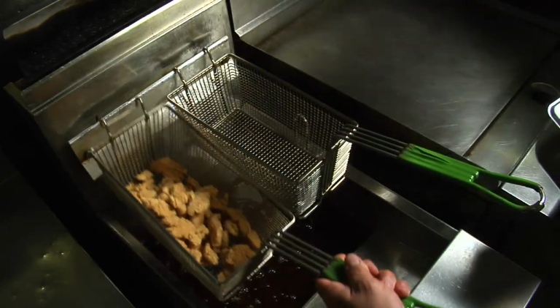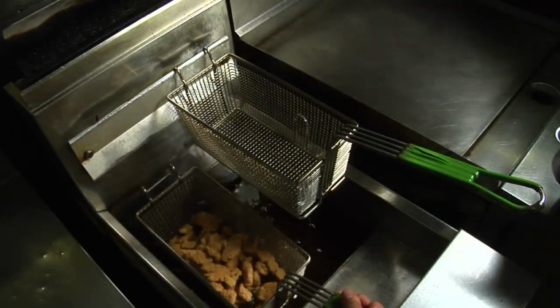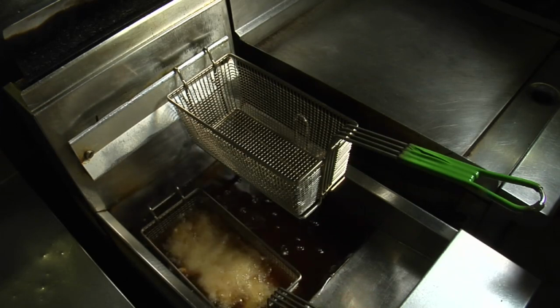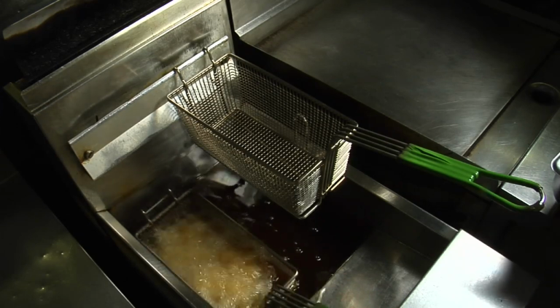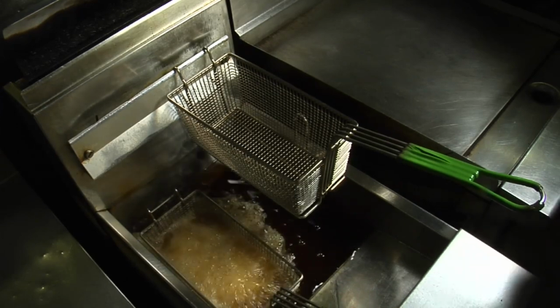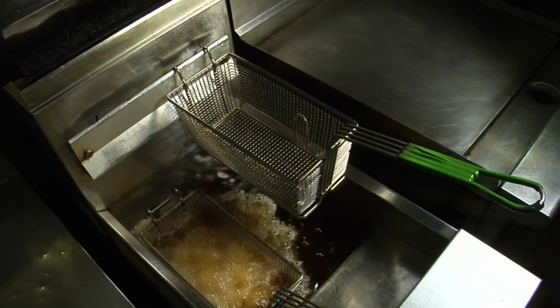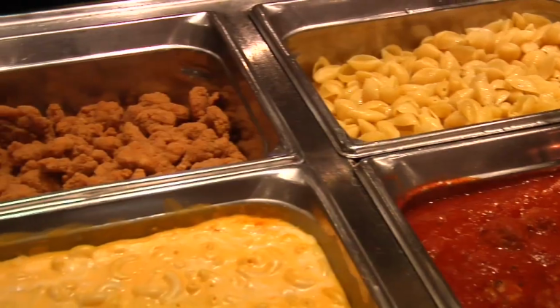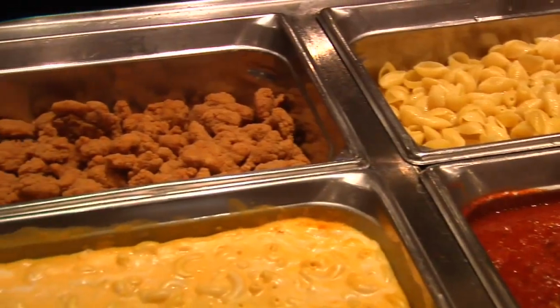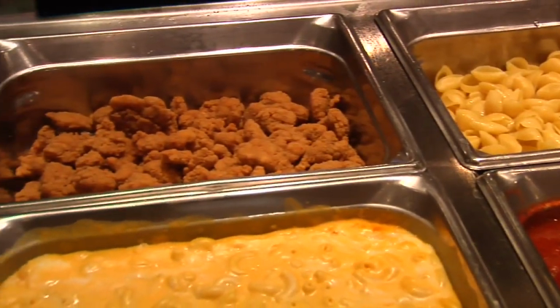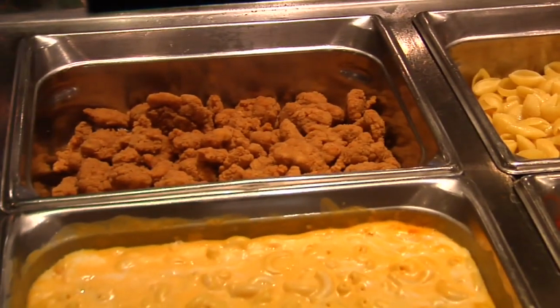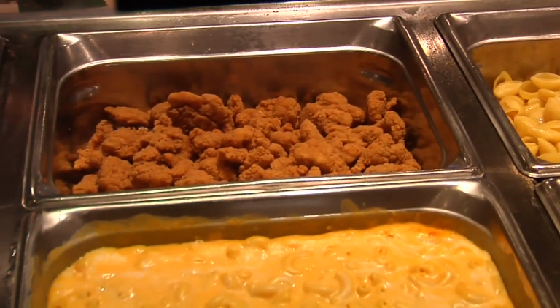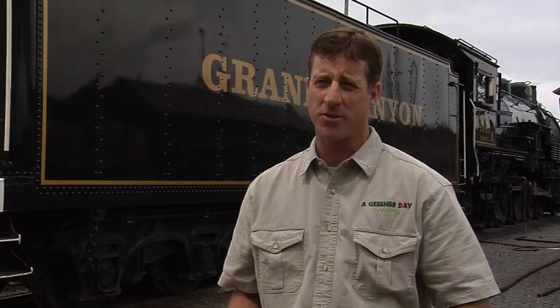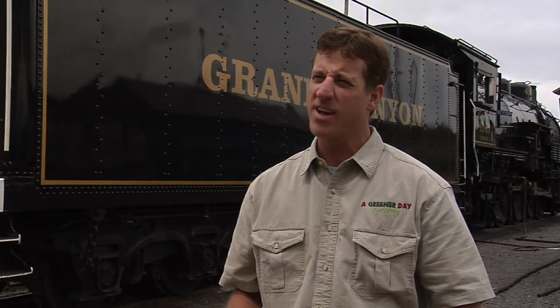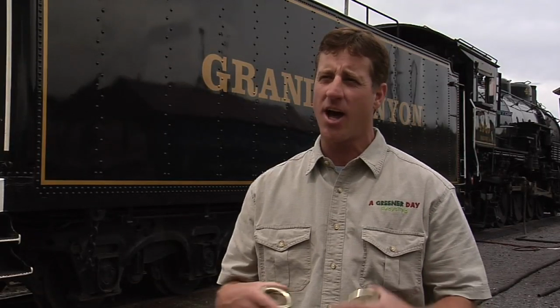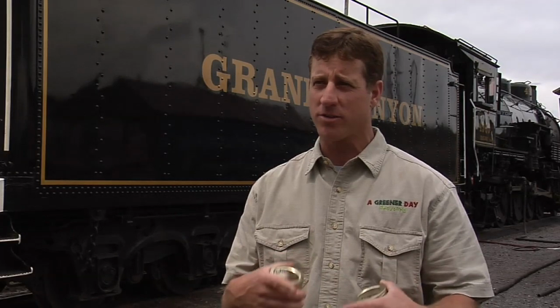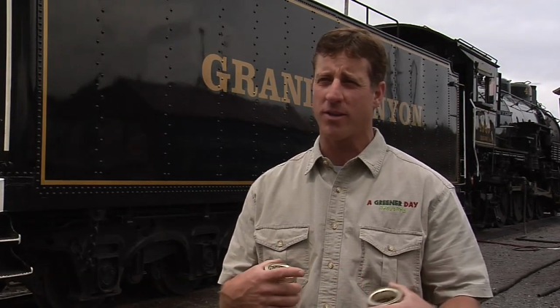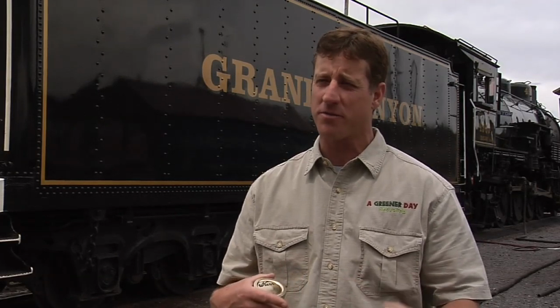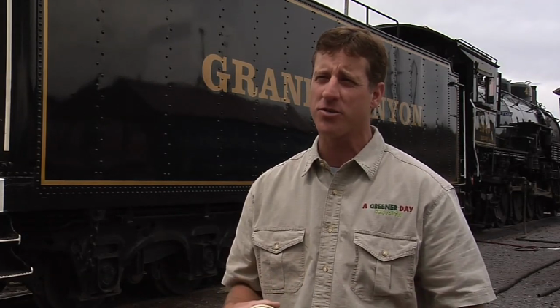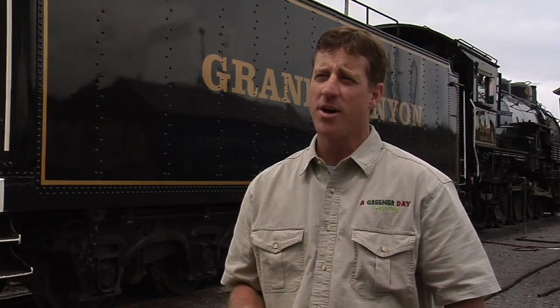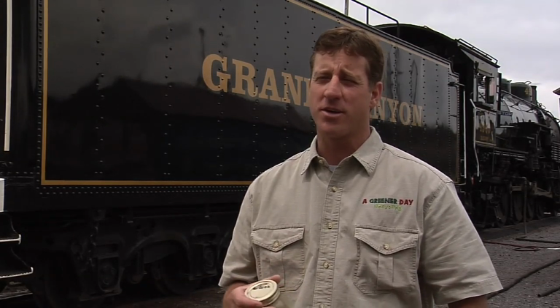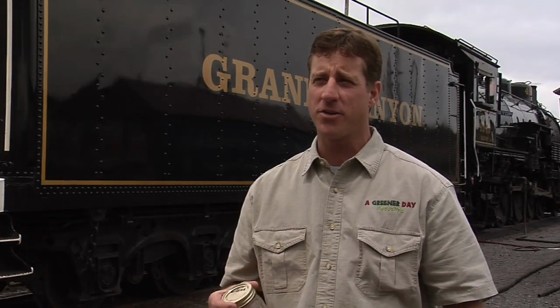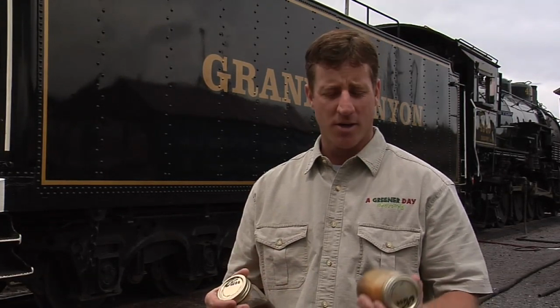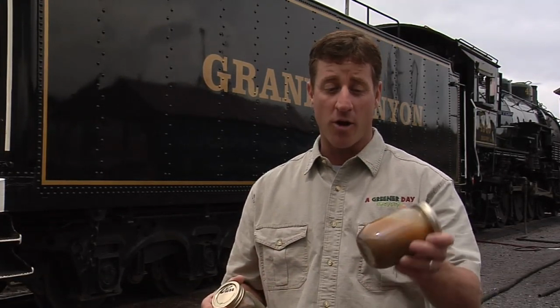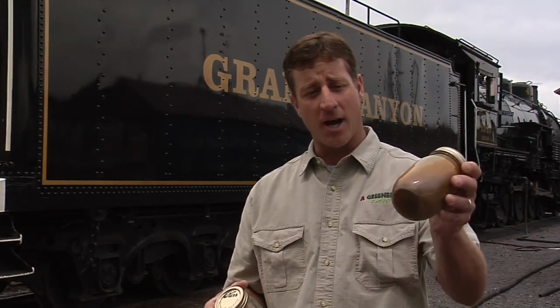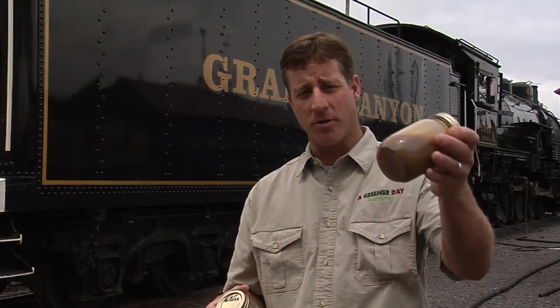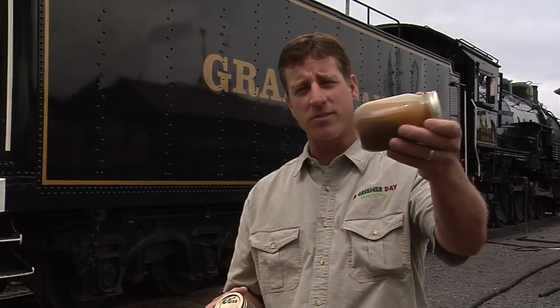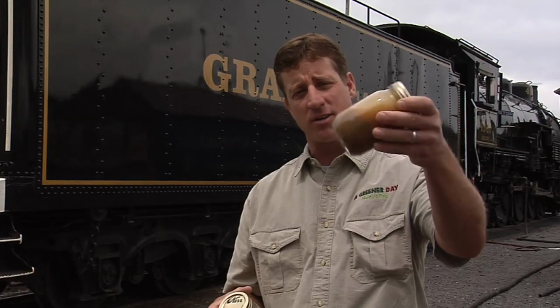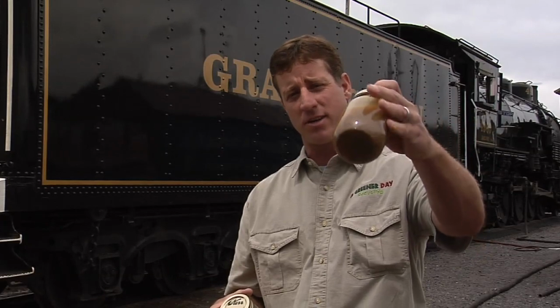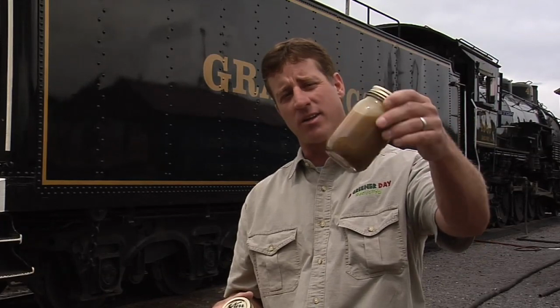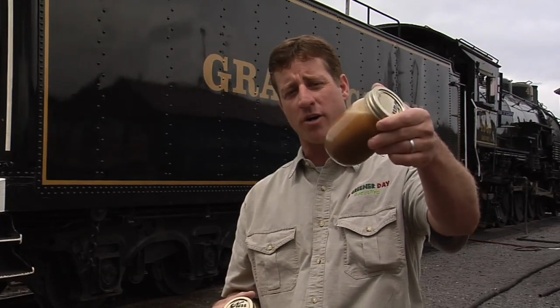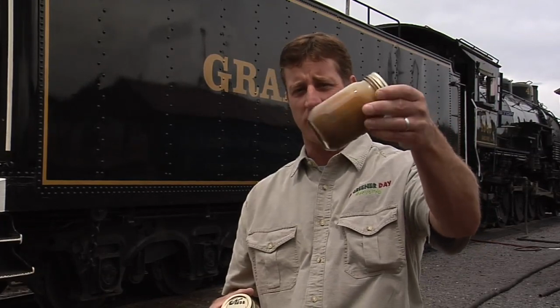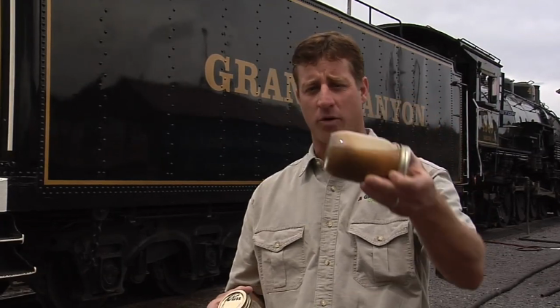We pick up the oil with this vacuum truck, bring it back to our shop, where we then filter it, heat it up, filter it with a centrifuge. From a centrifuge, the oil we pick up is similar to this here. As you can see, the solids and water are still in that oil.